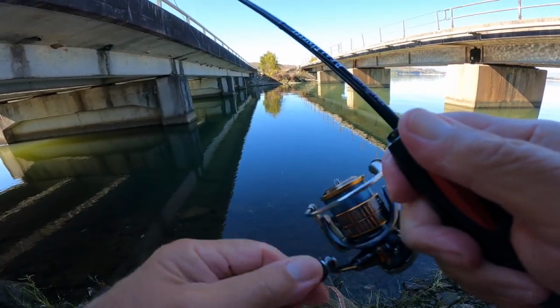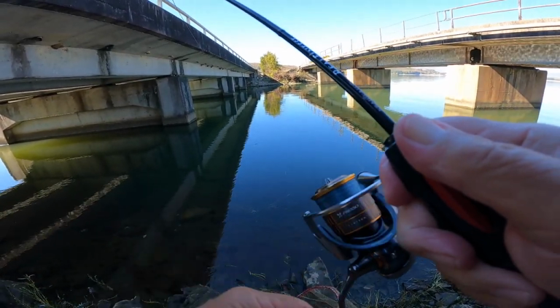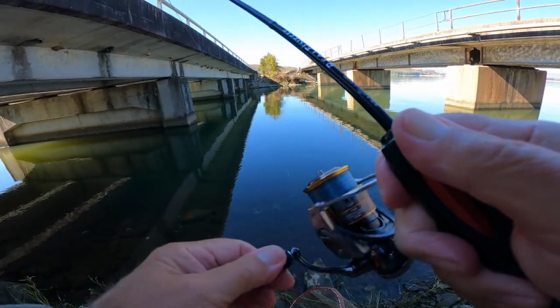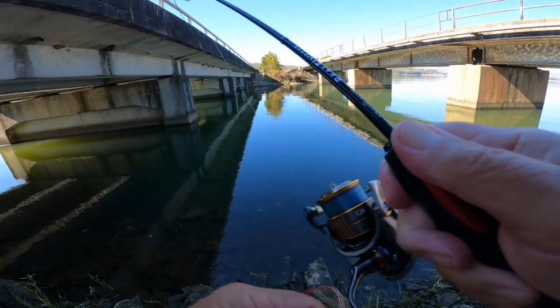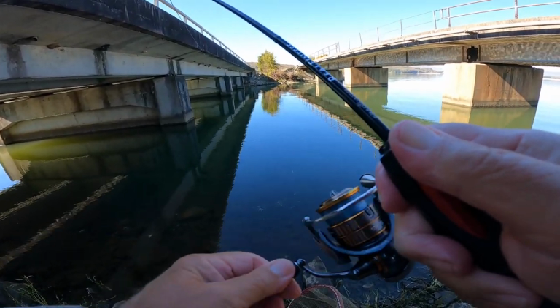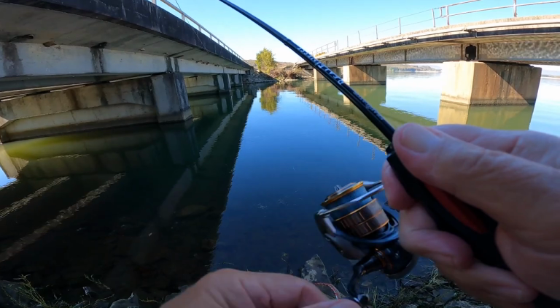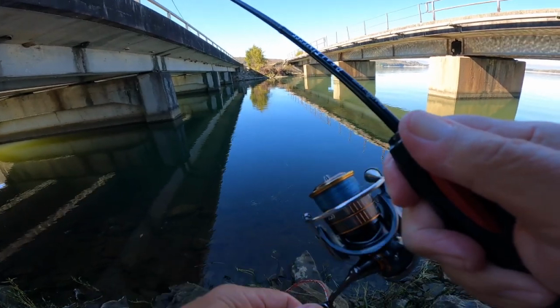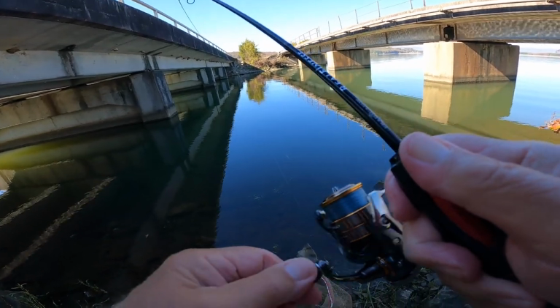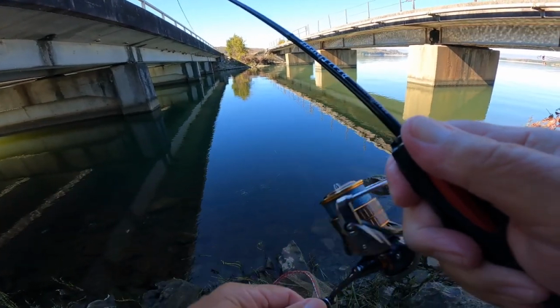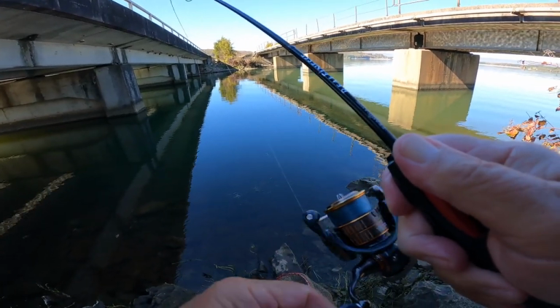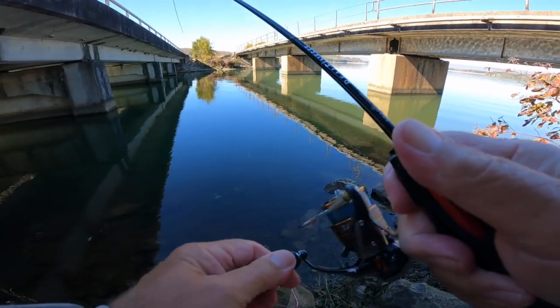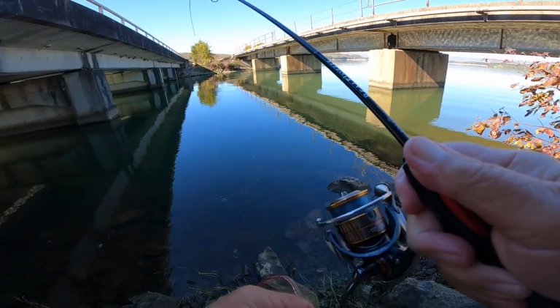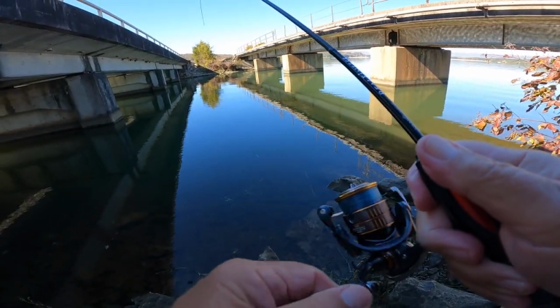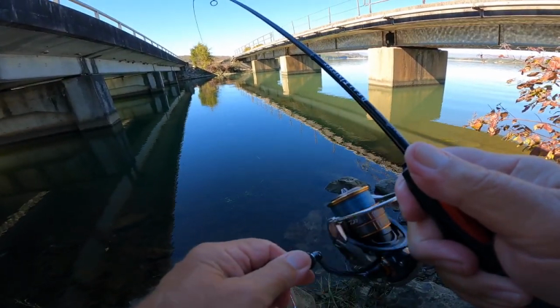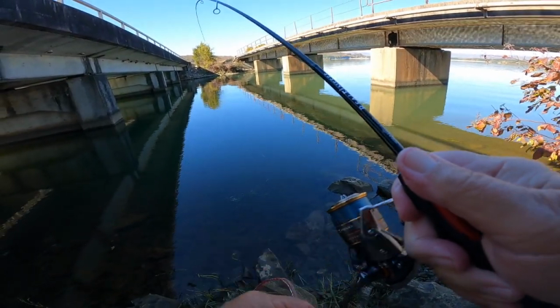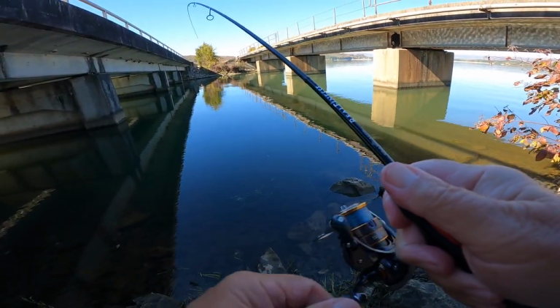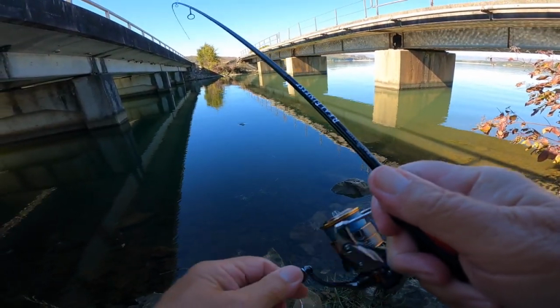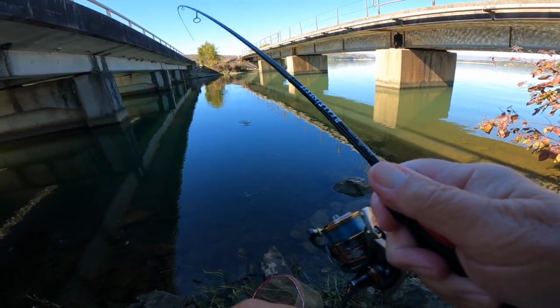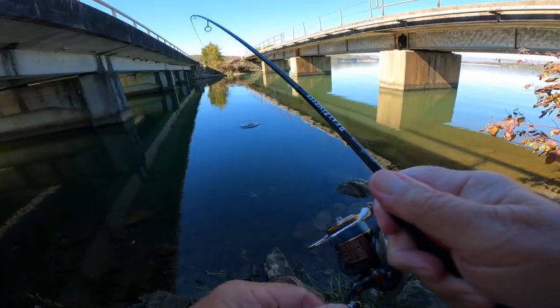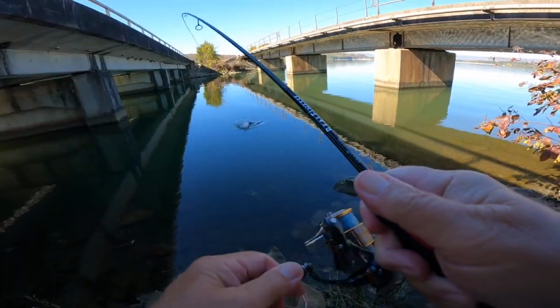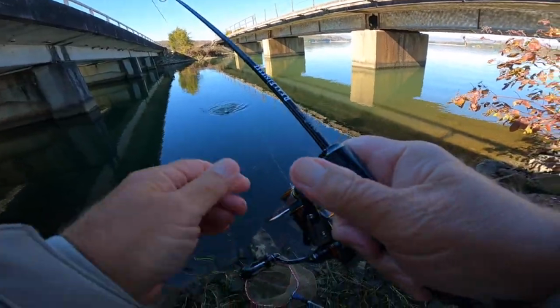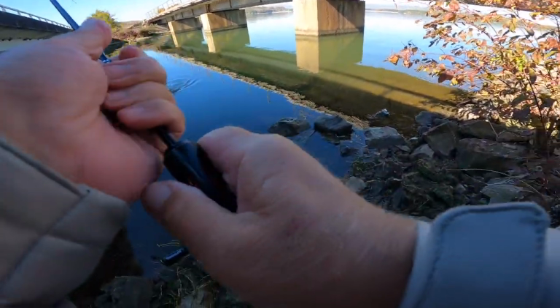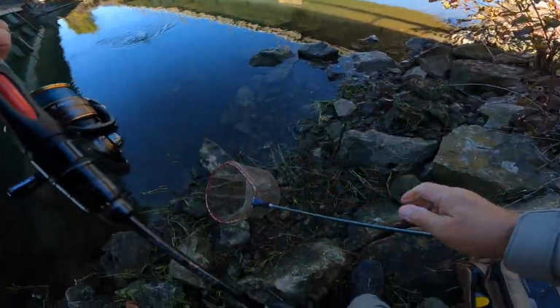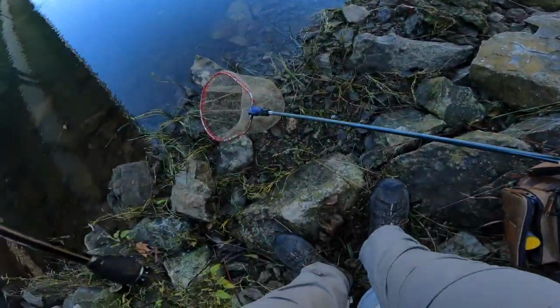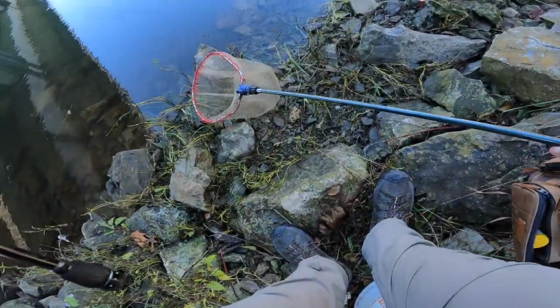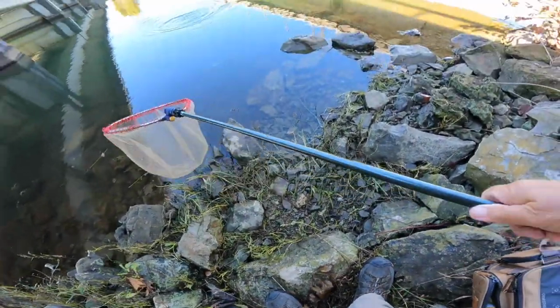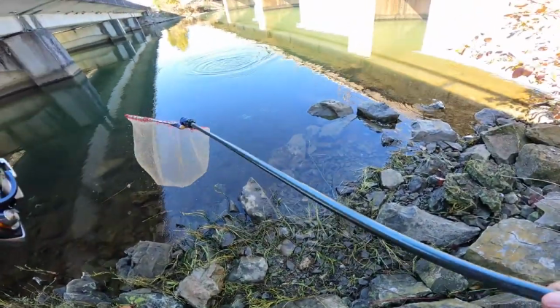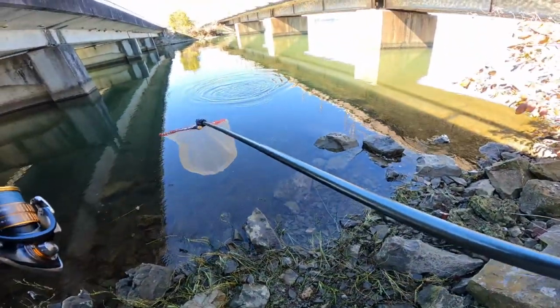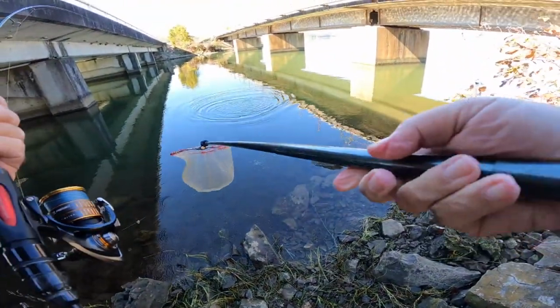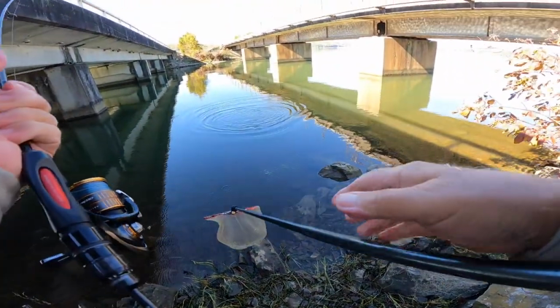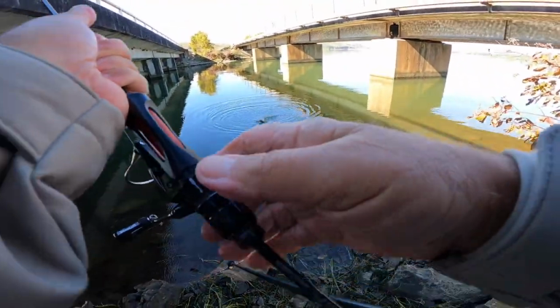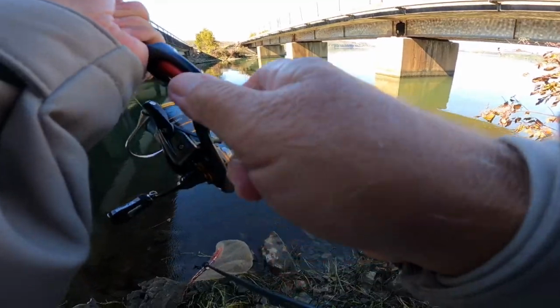Got another crappie here, folks. Now there's another crappie. Oh, there's a good one here. They're all good. When you're an ultralight angler, just about any fish is good.